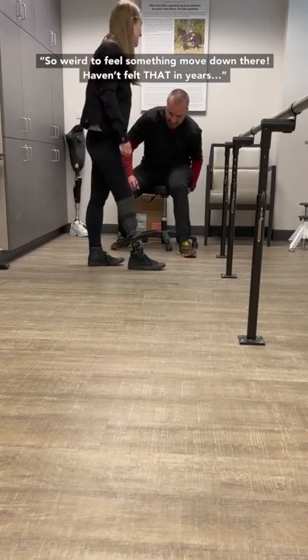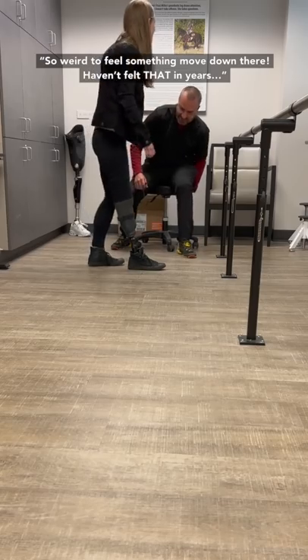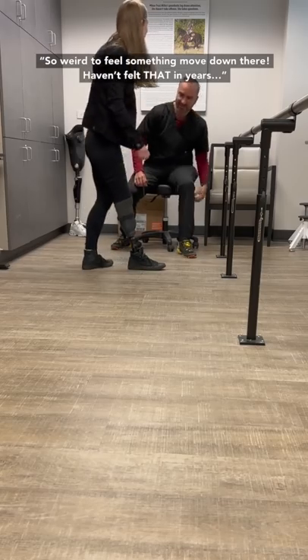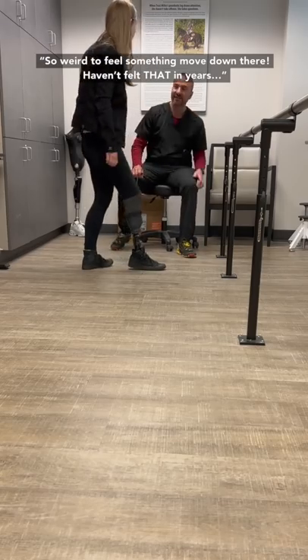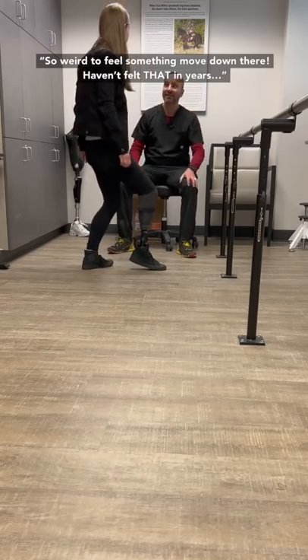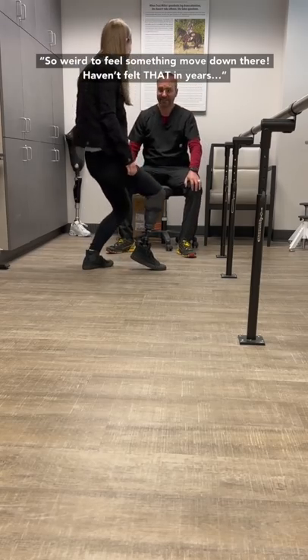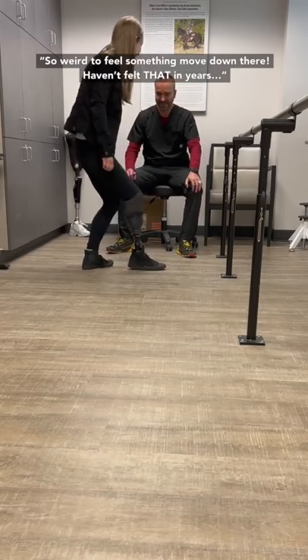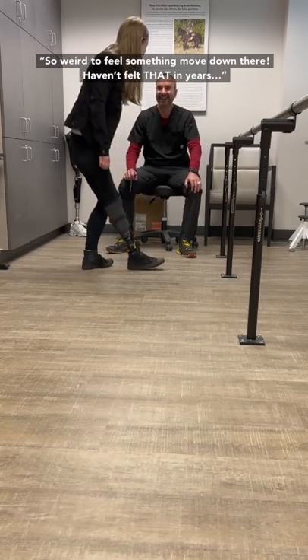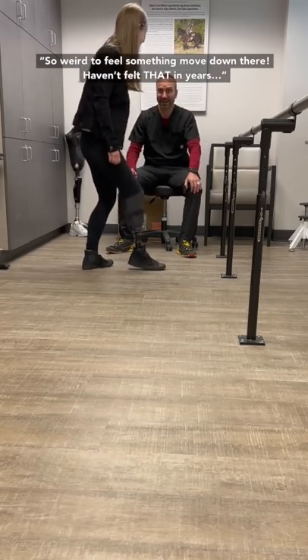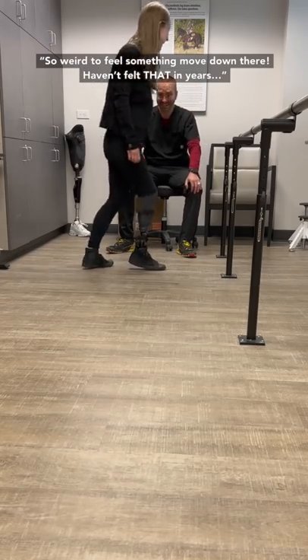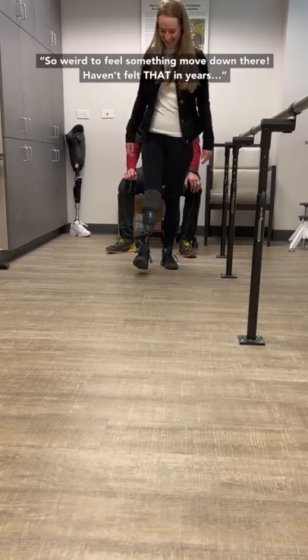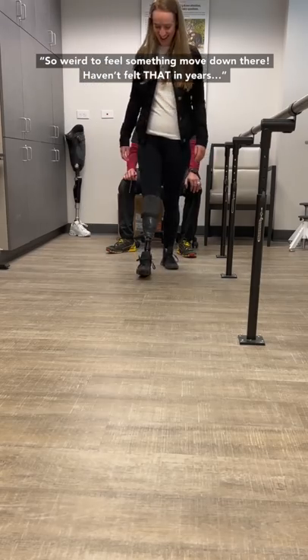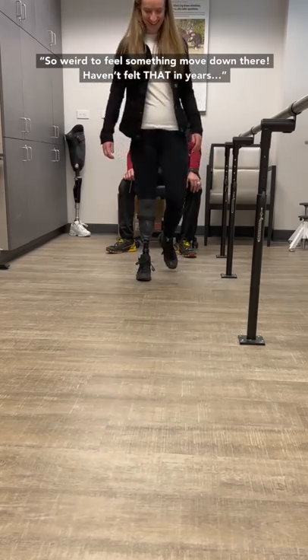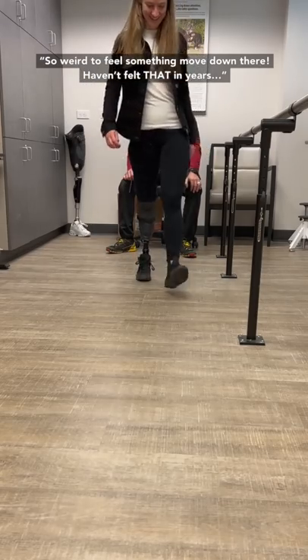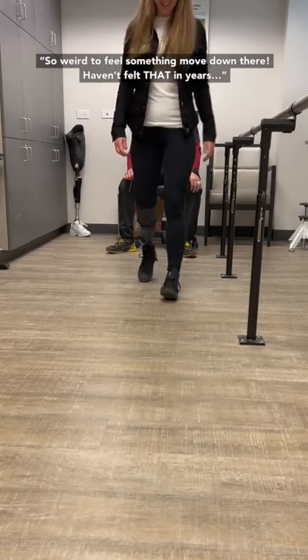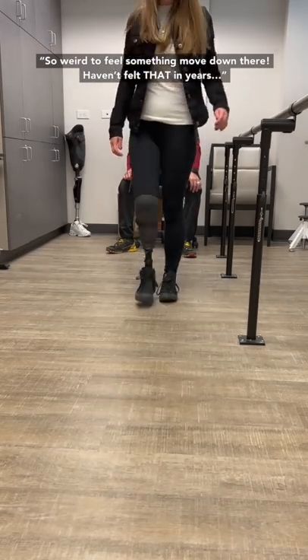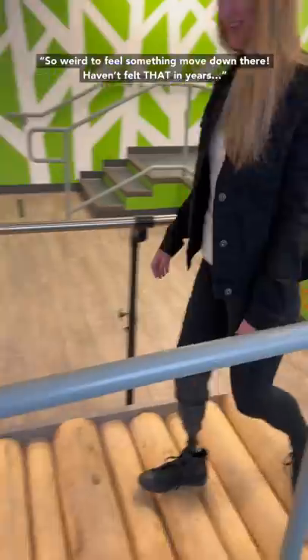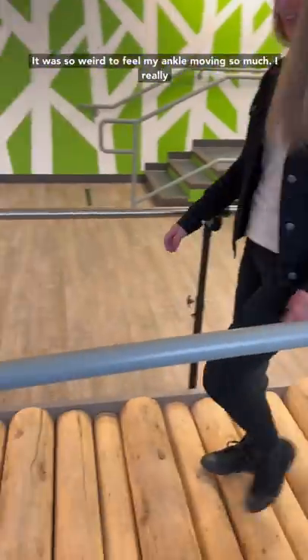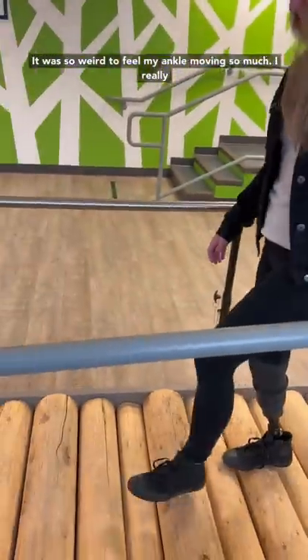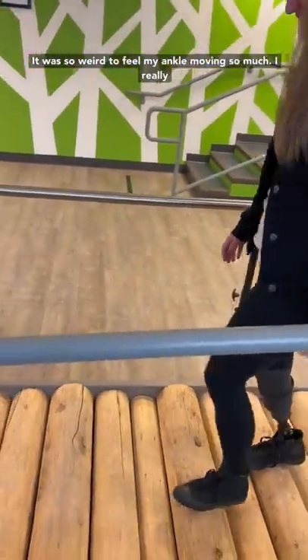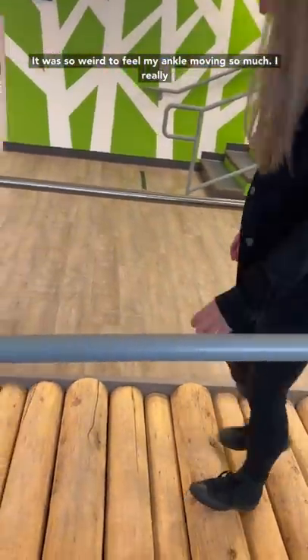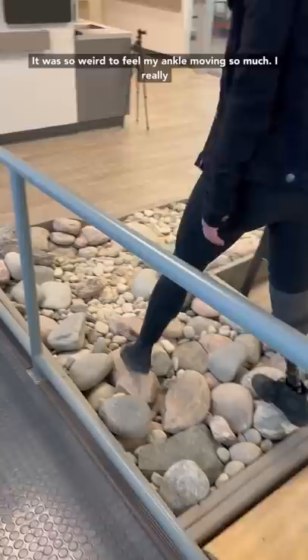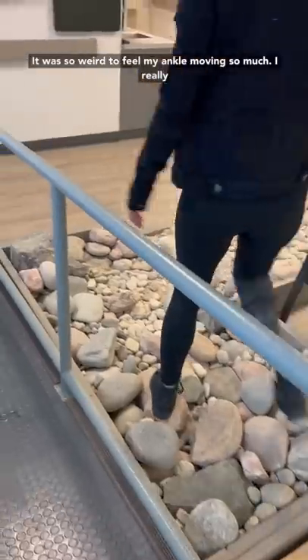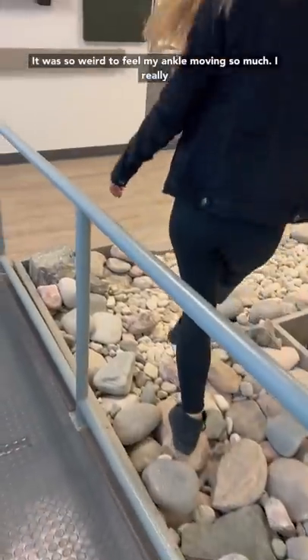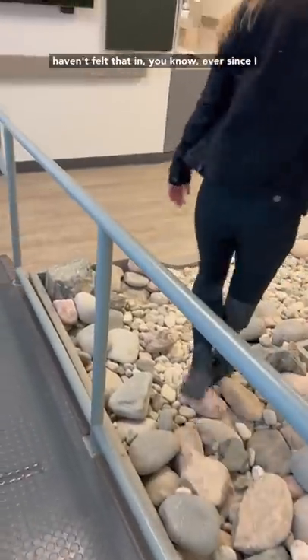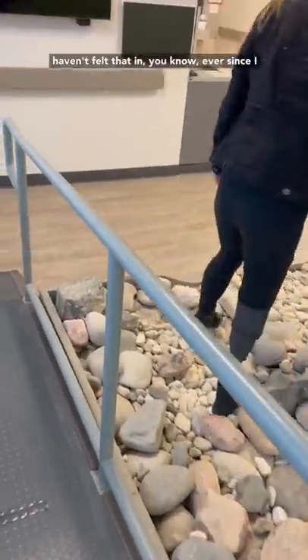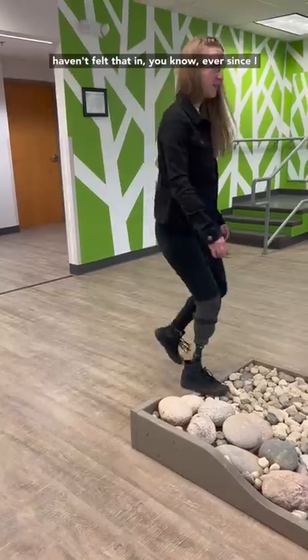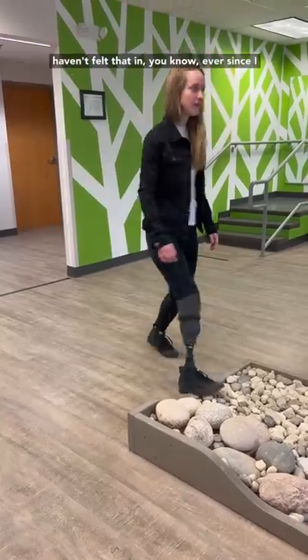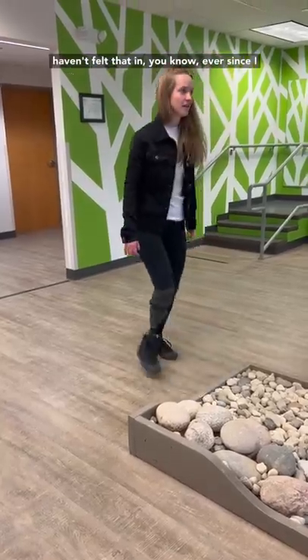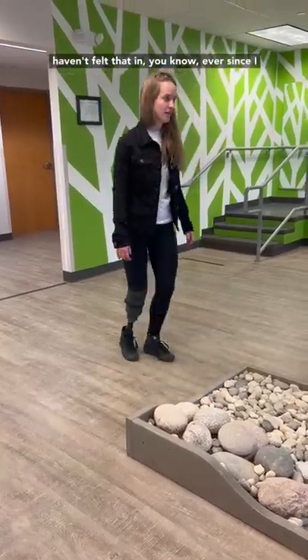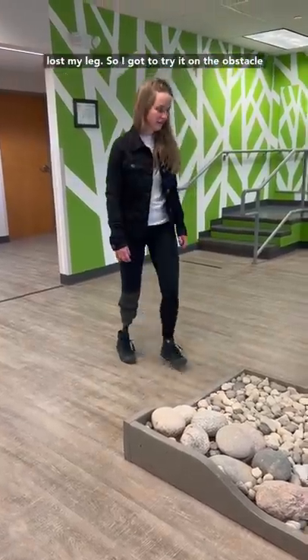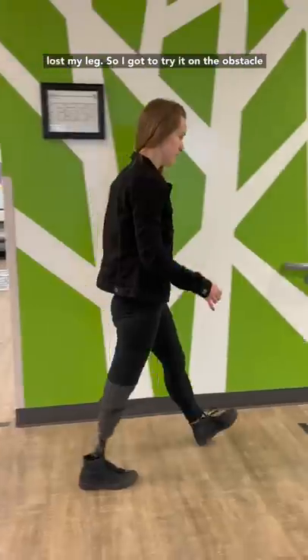It's so weird to feel something move down there. Haven't had that in like, you know, four years. It was so weird to feel my ankle moving so much — I really haven't felt that ever since I lost my leg.